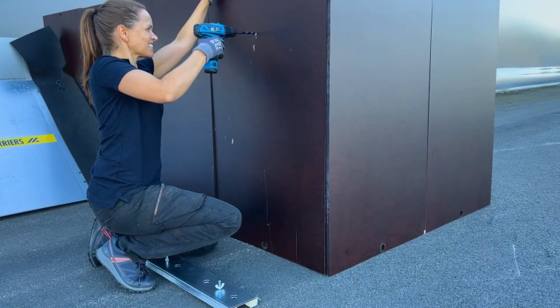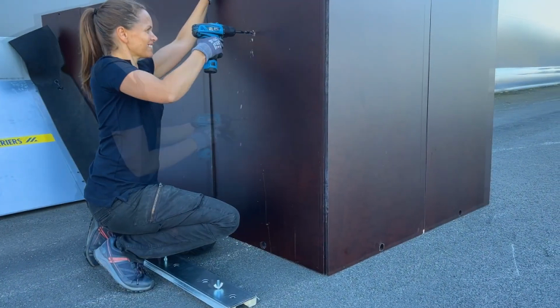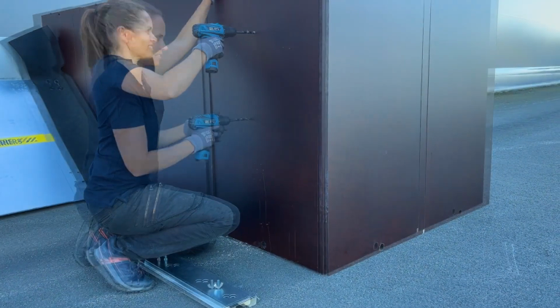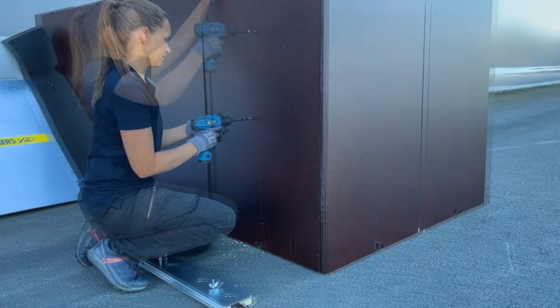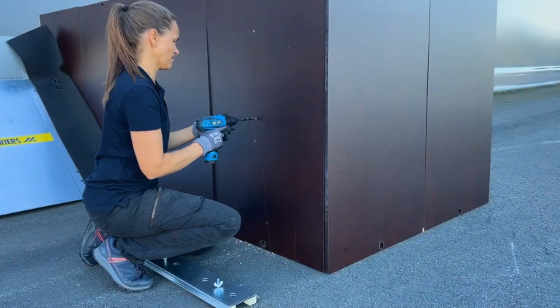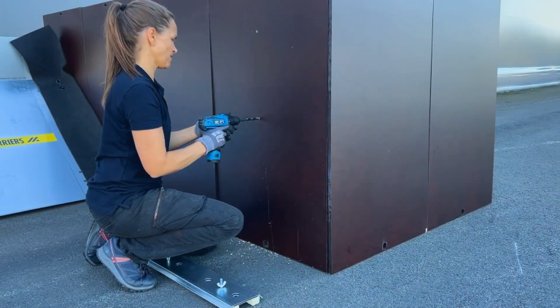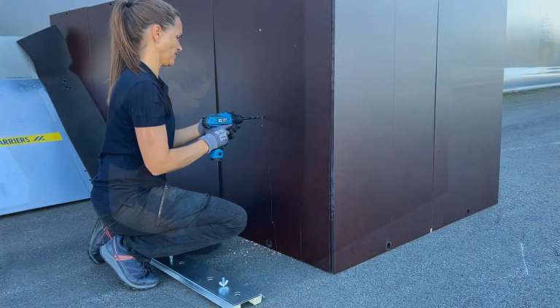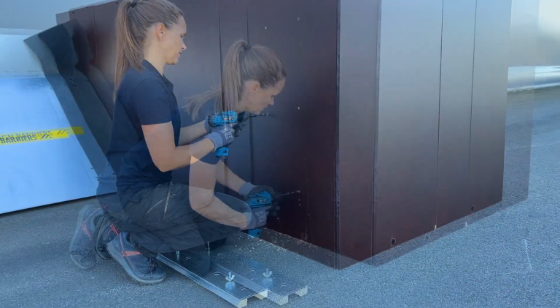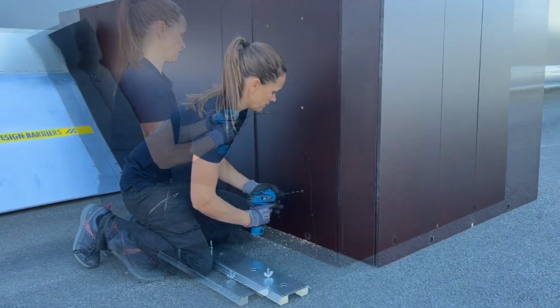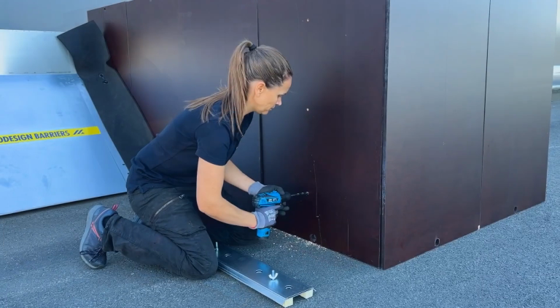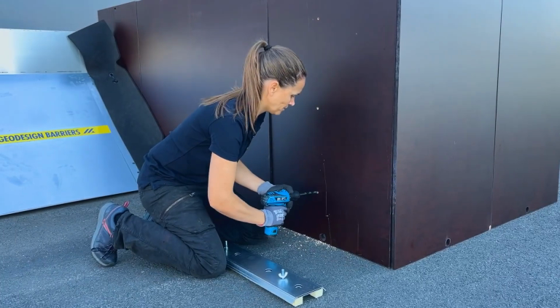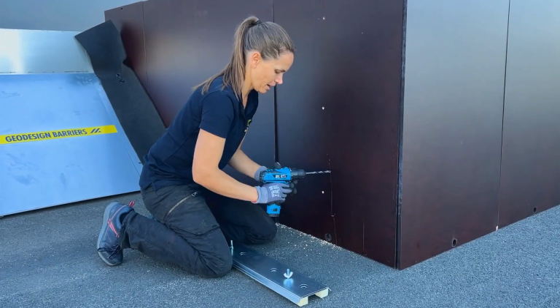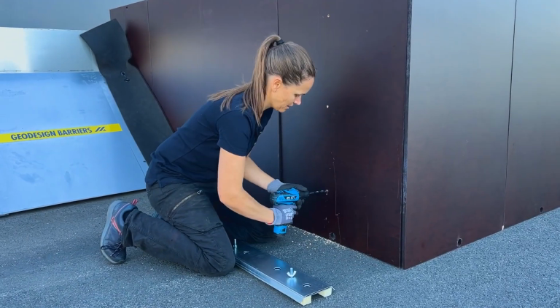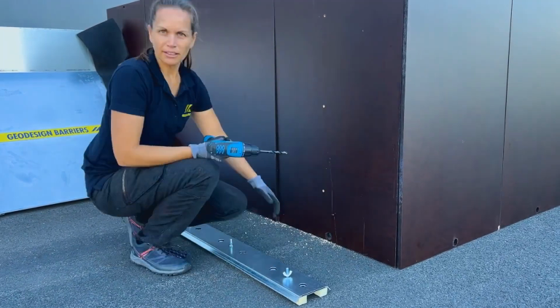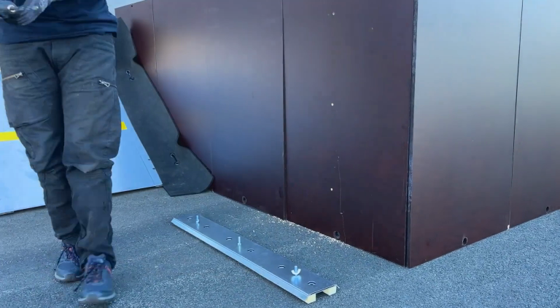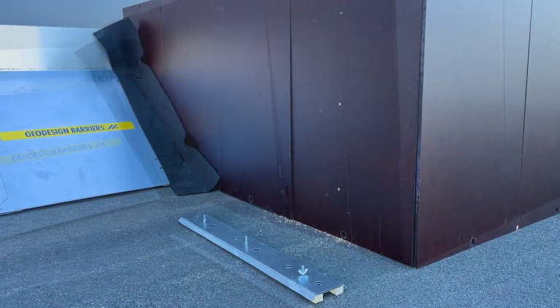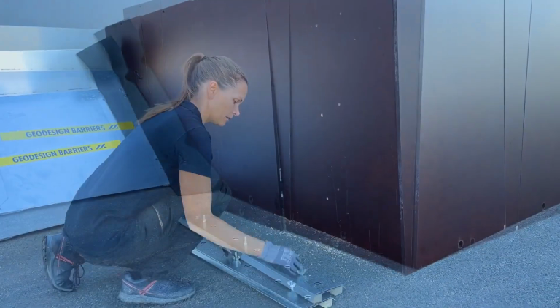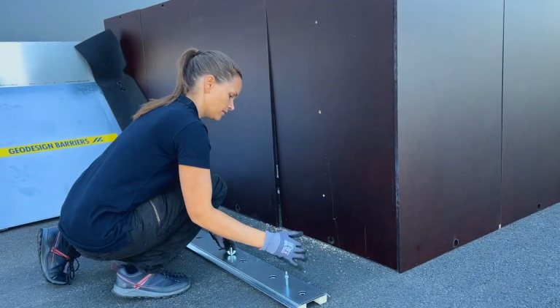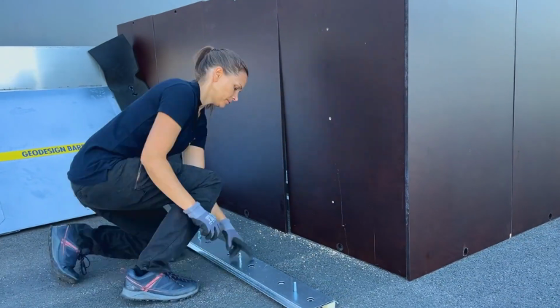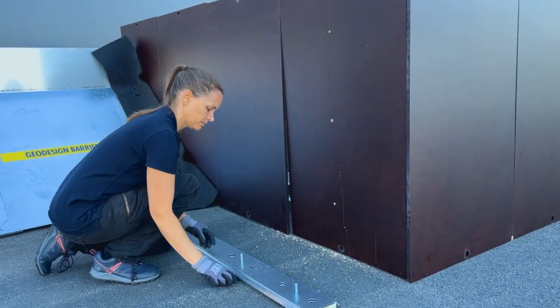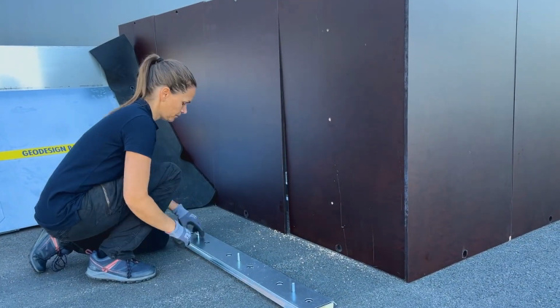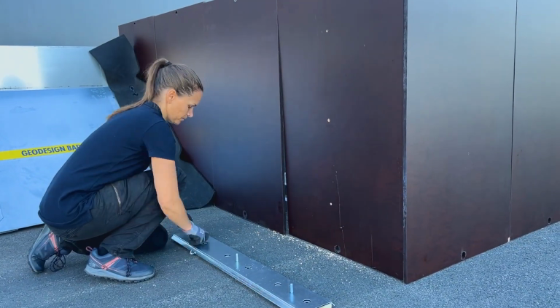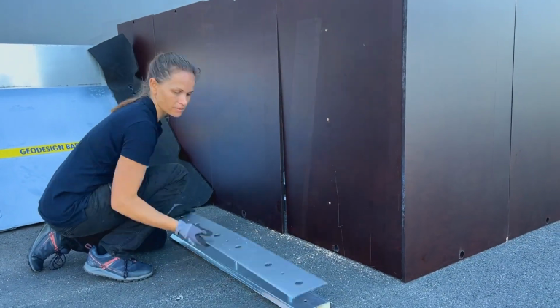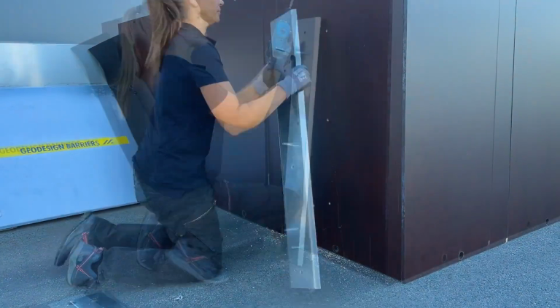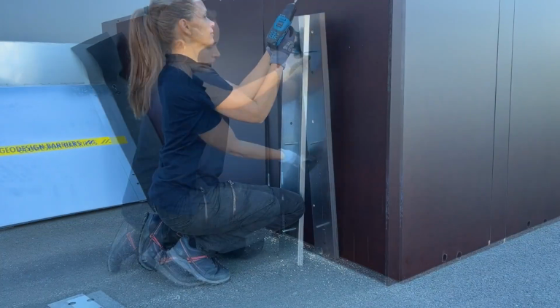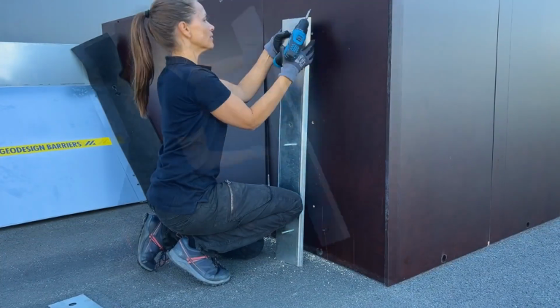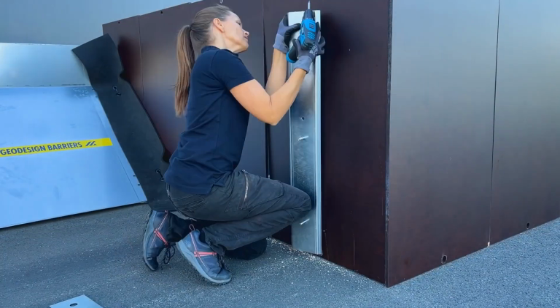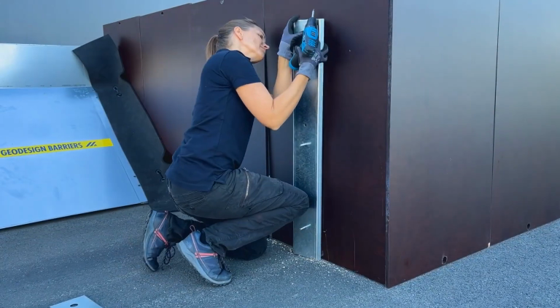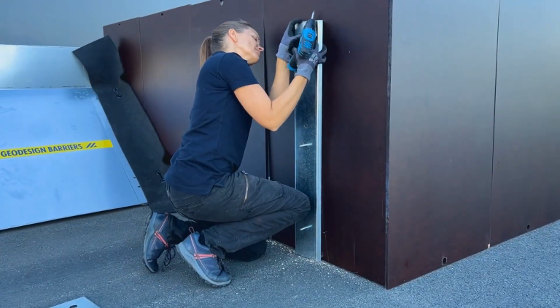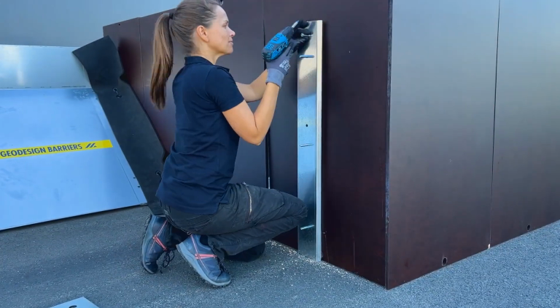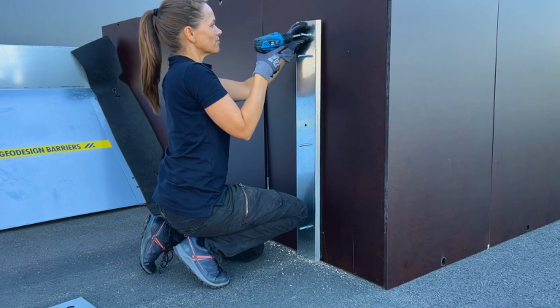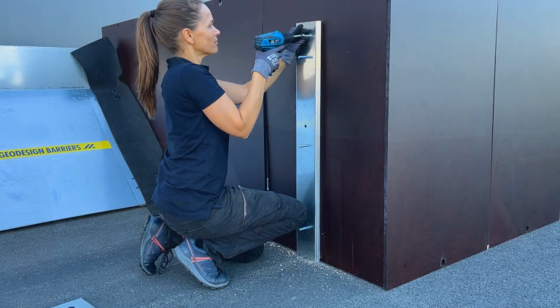Drill the holes at the marked points to prepare for the bolts. Then remove the top plate of the wall batten and secure the base to the wall using appropriate bolts.